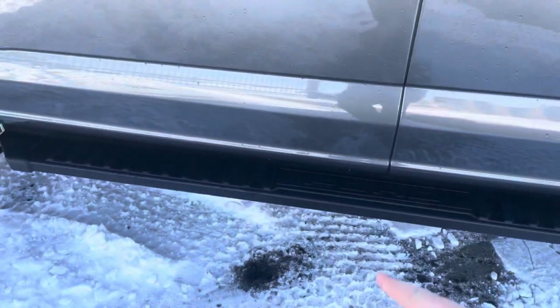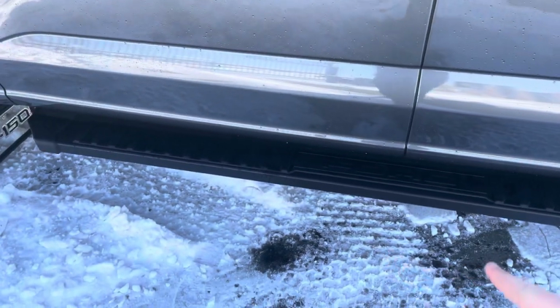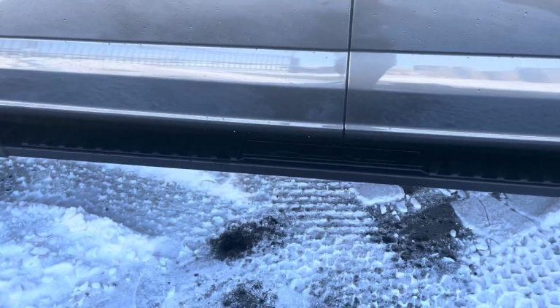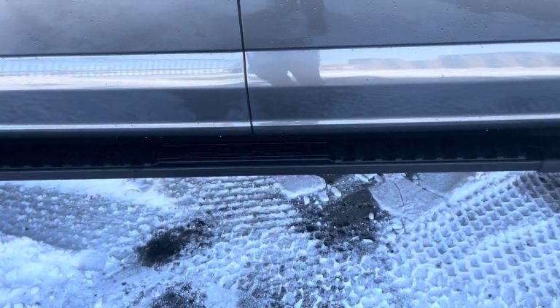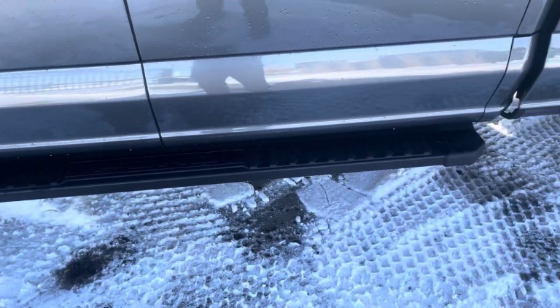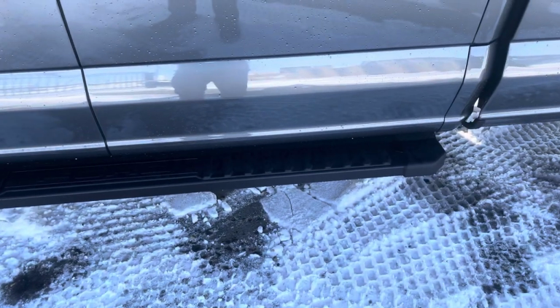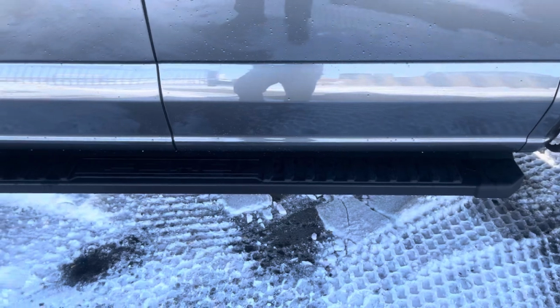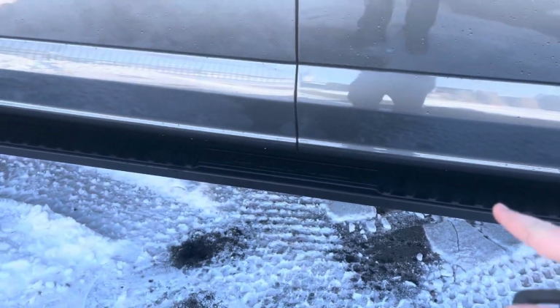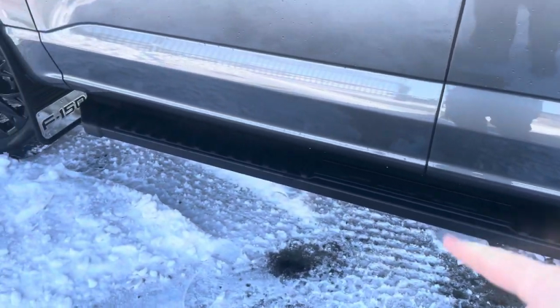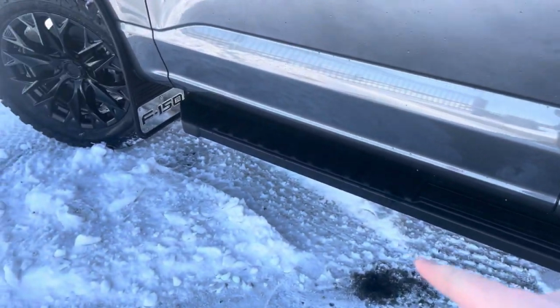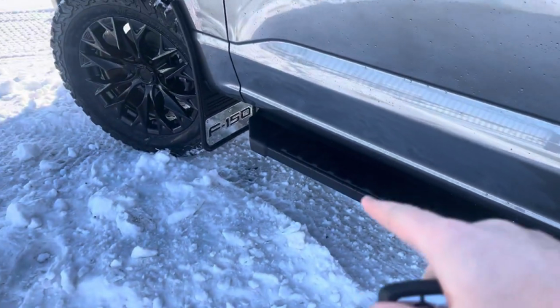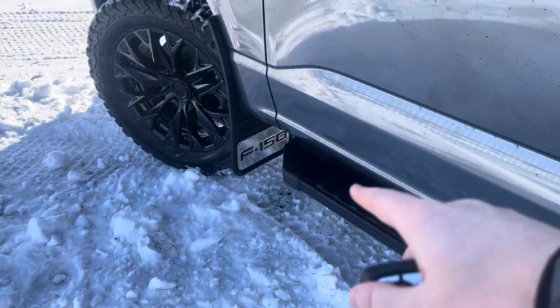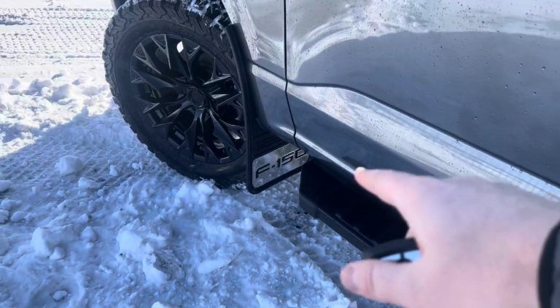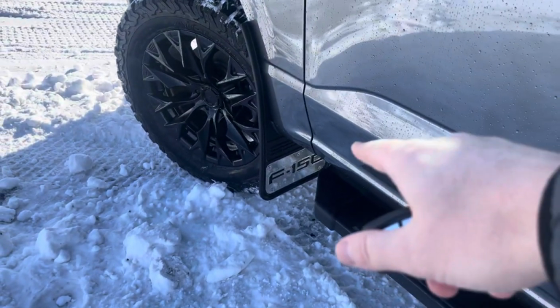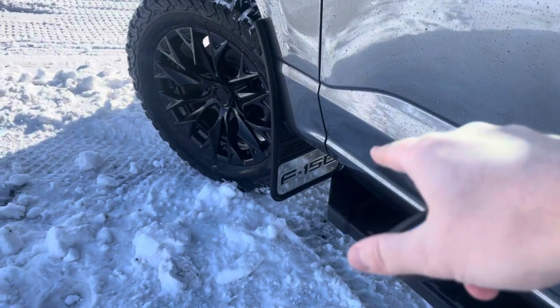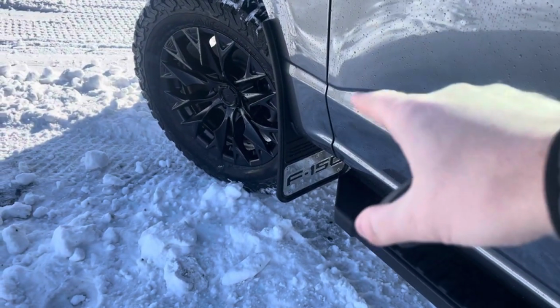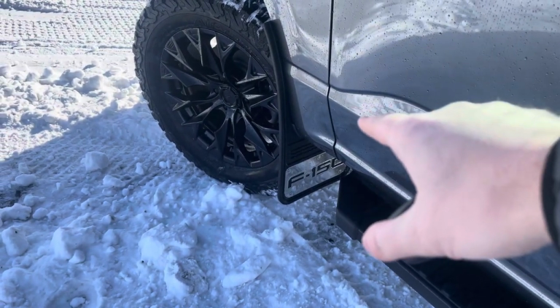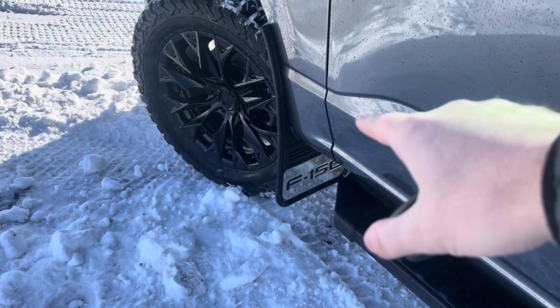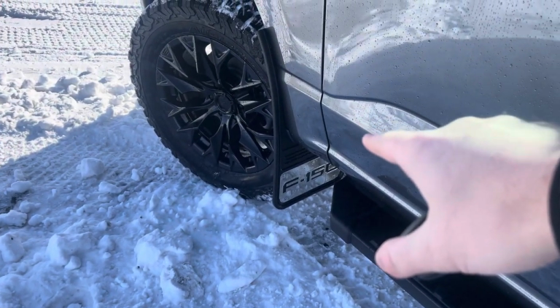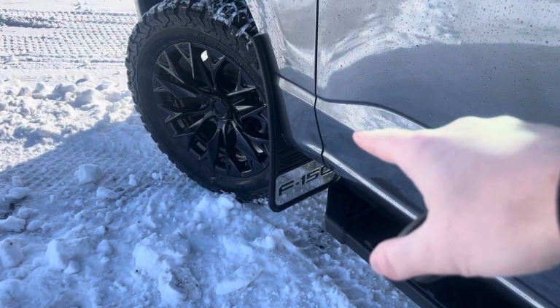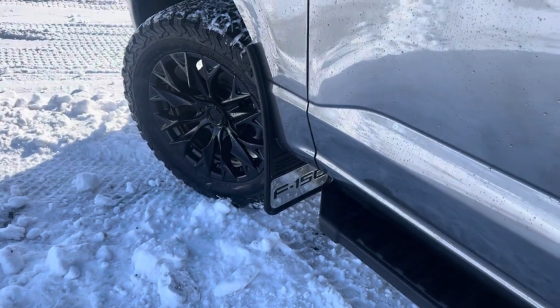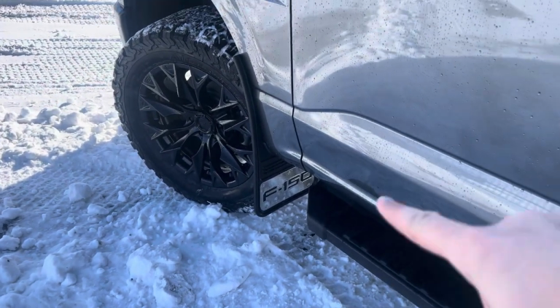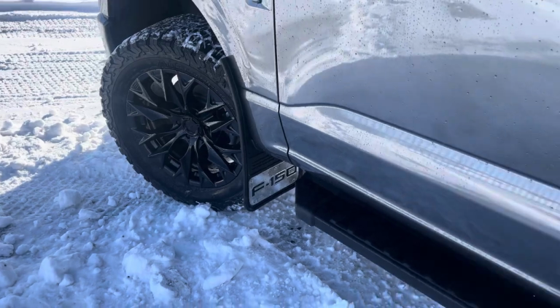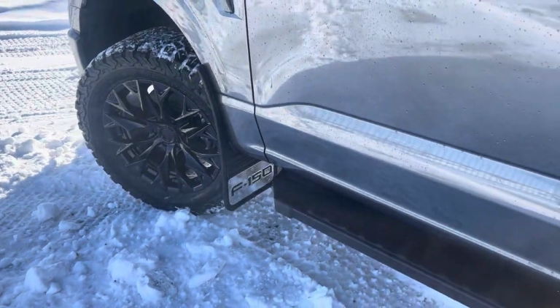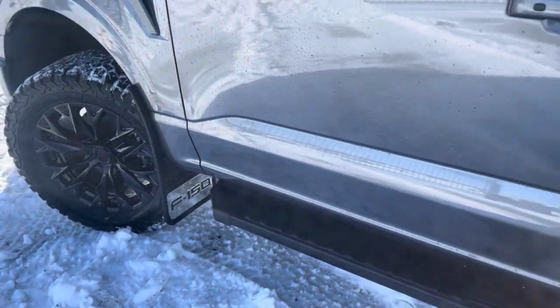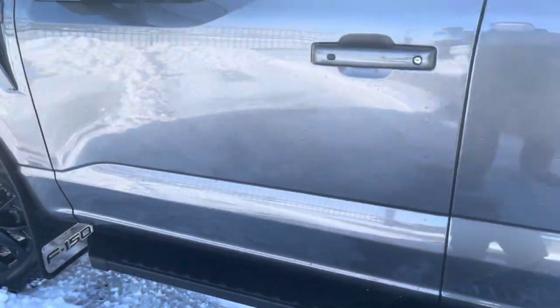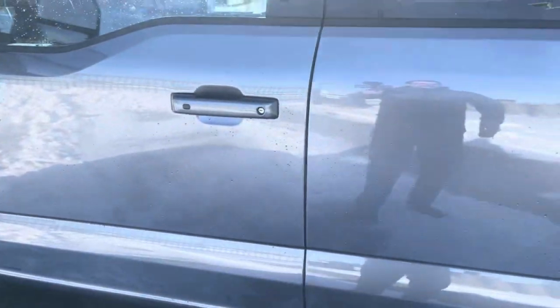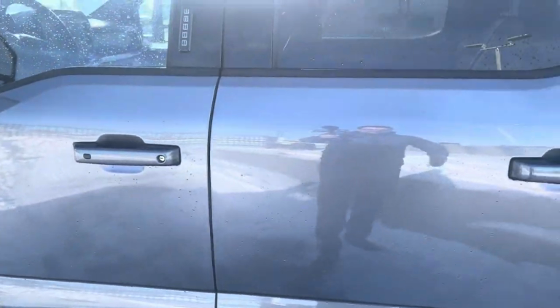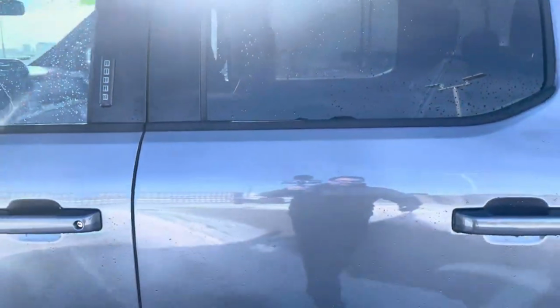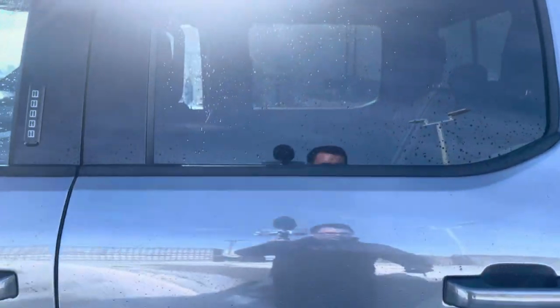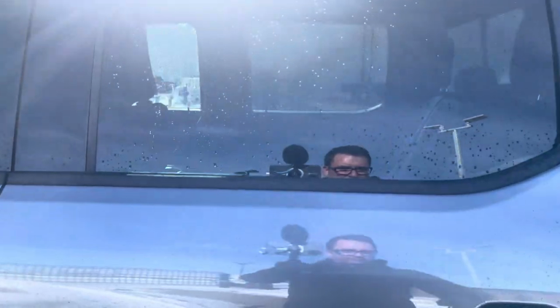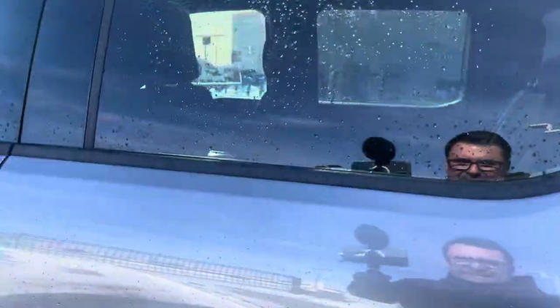Platform running boards make it nice and easy to get in. You do have Gatorback no-drill F-150 mud flaps, again saving the paint on the side. Tinted back windows look fantastic.